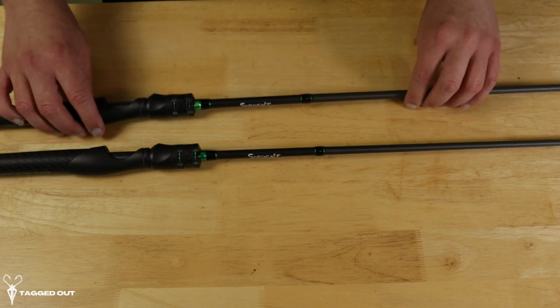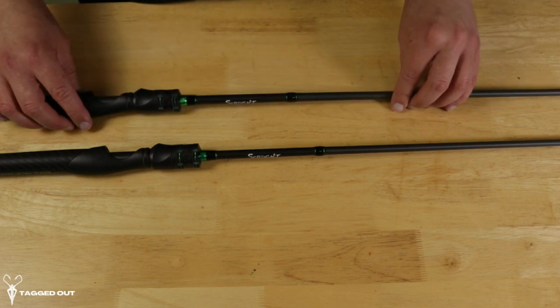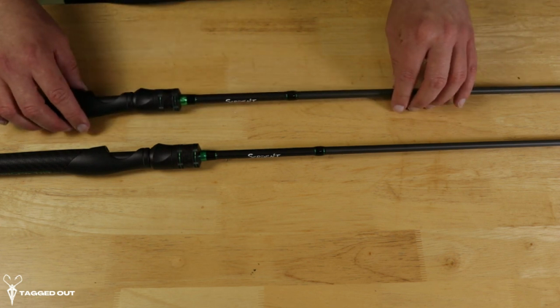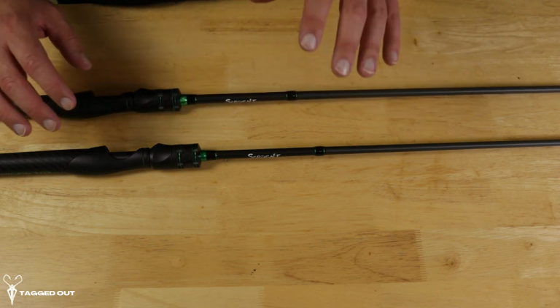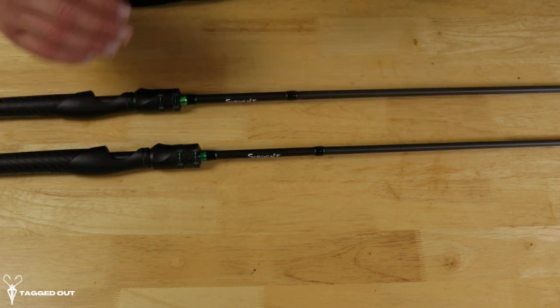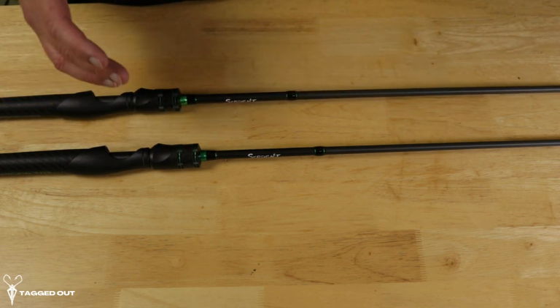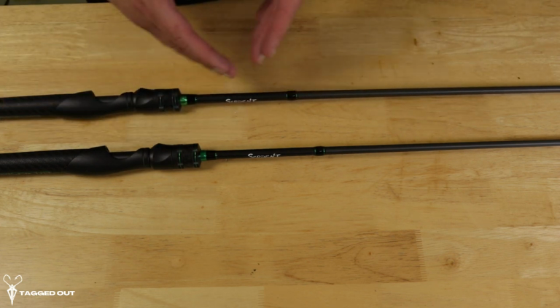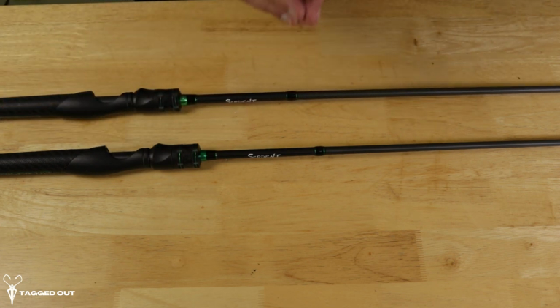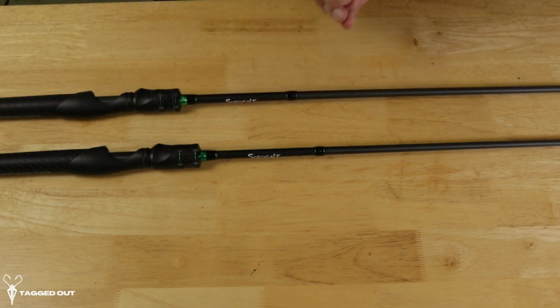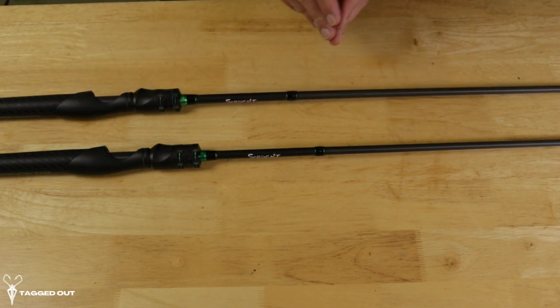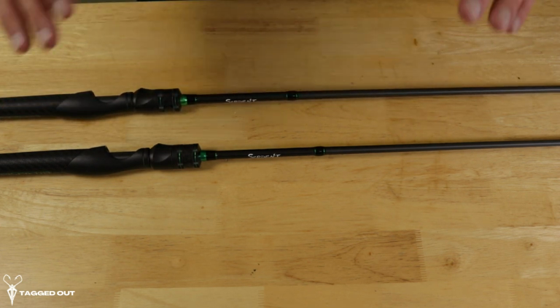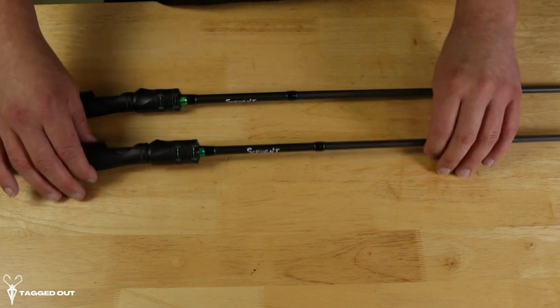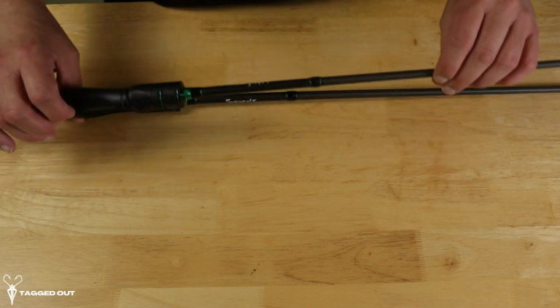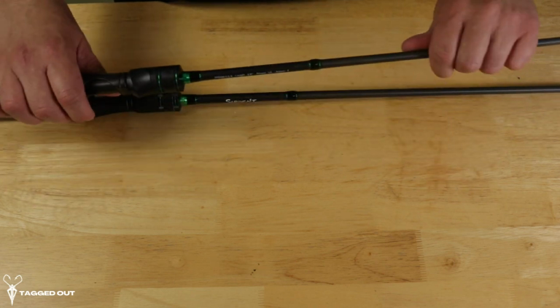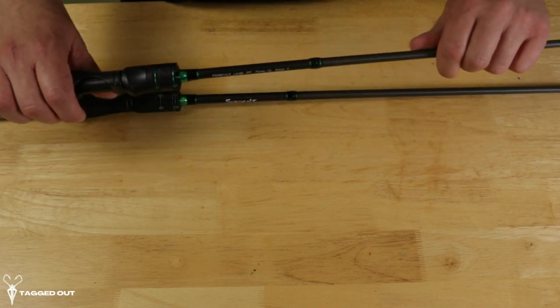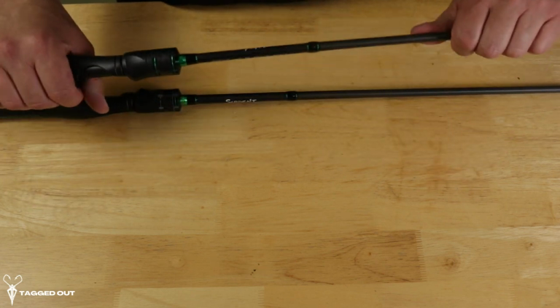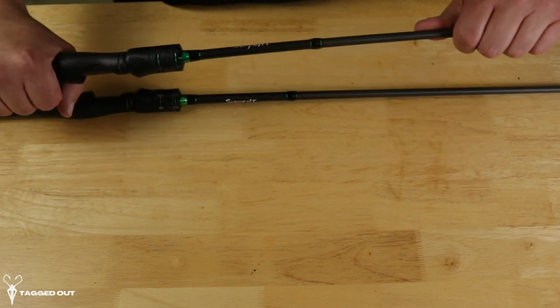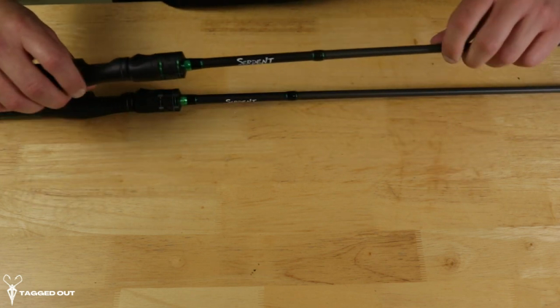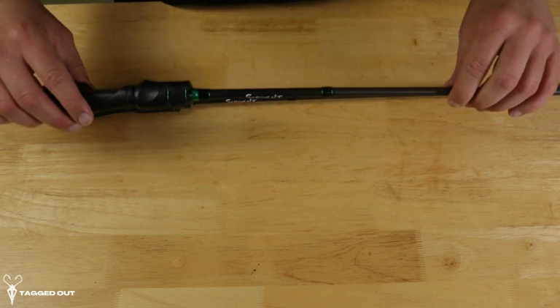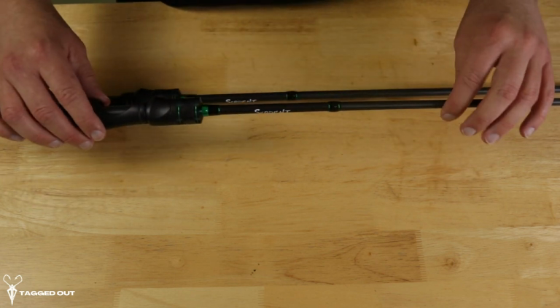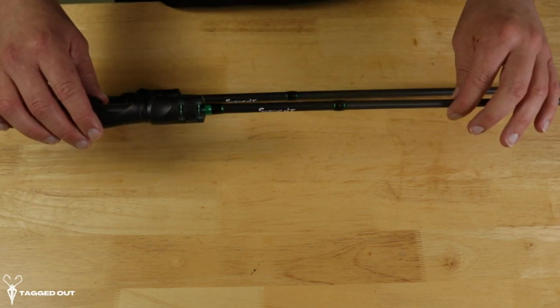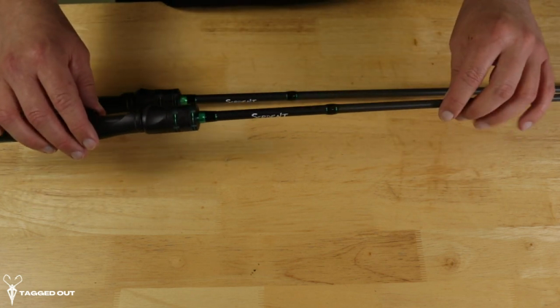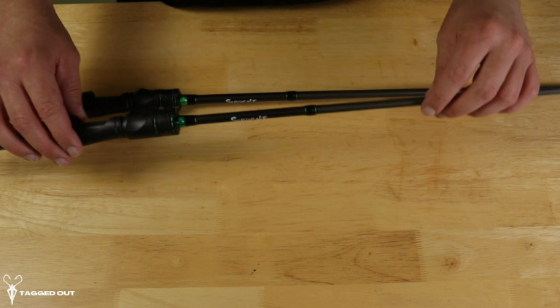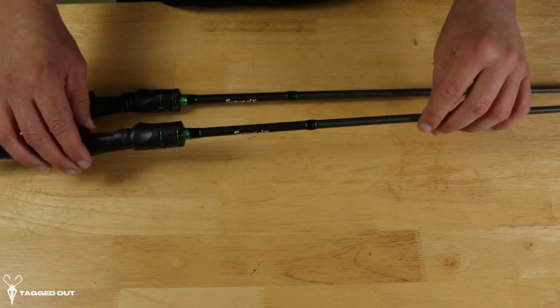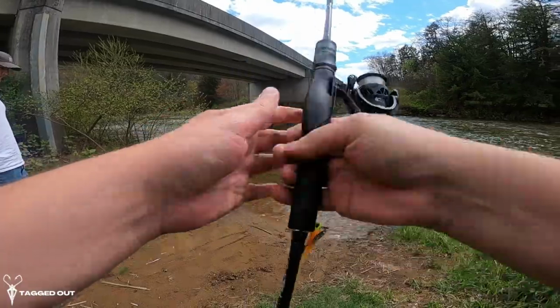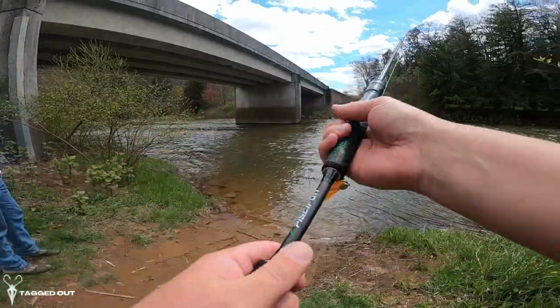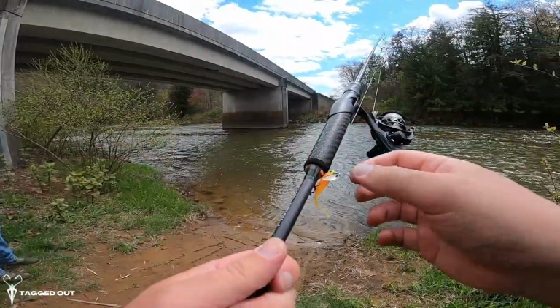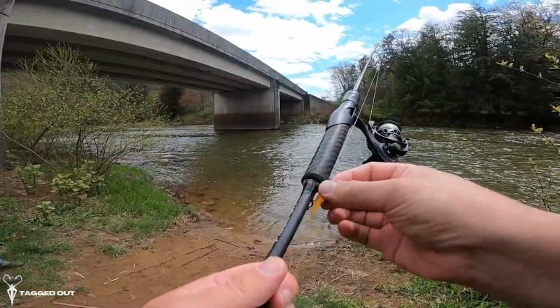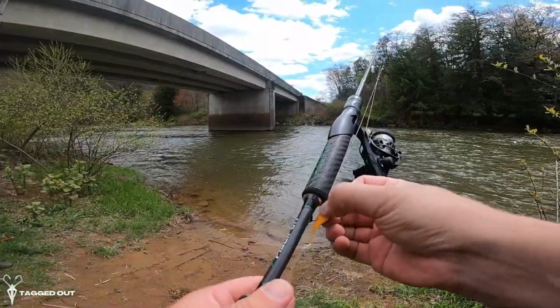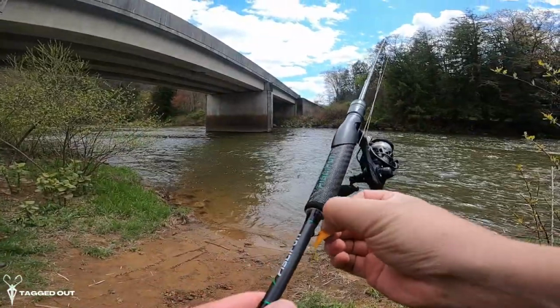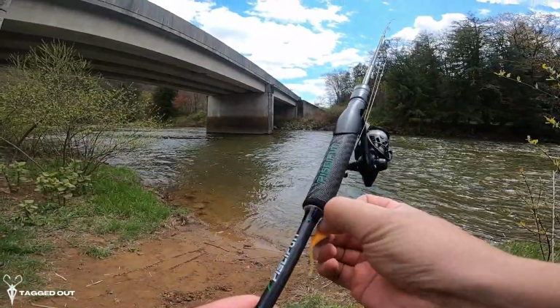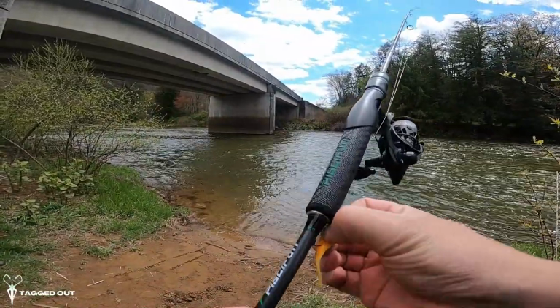They do have bait casters as well — we'll be getting those hopefully soon. But so far I like the way these look and the way they feel. Let's take them down to the creek and give them a try. Alright guys, we're out — I'm going to try out these rods.